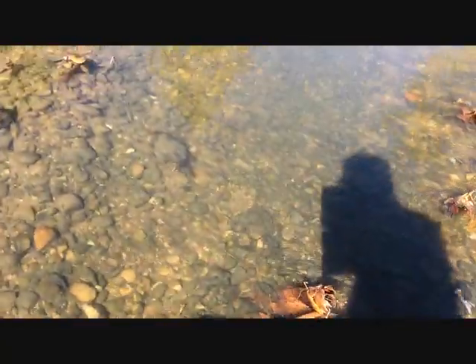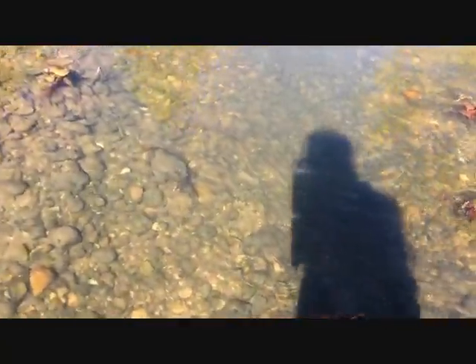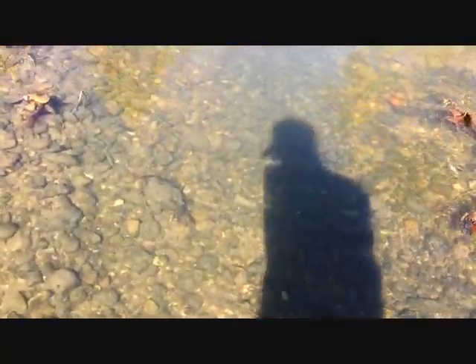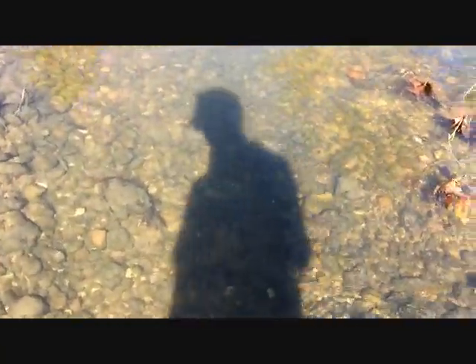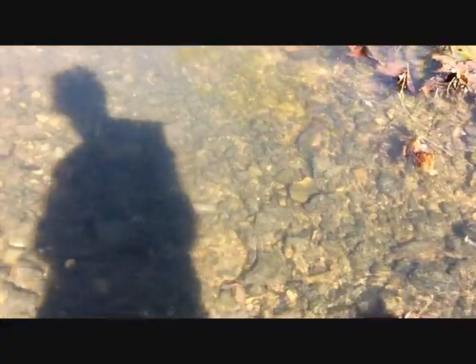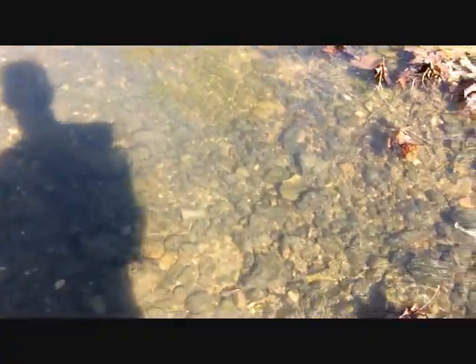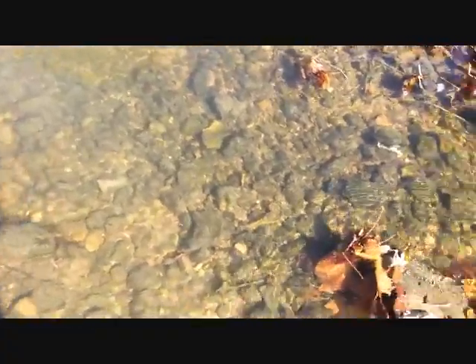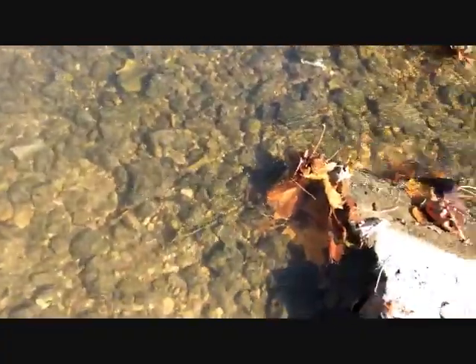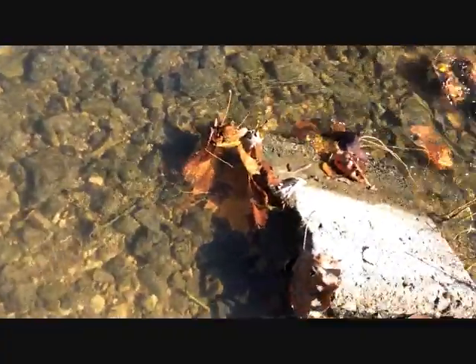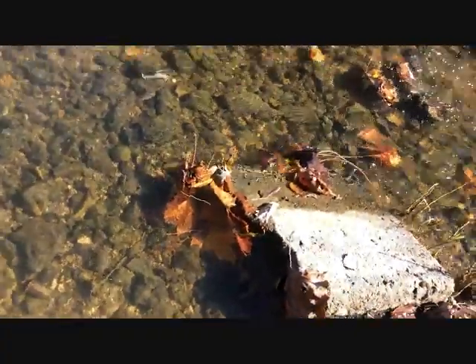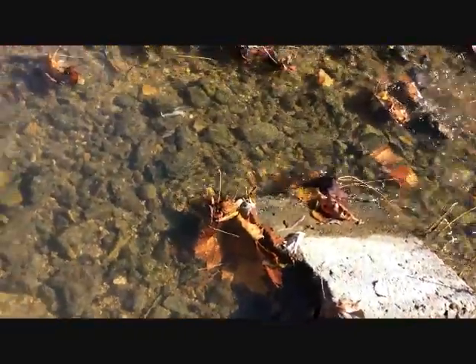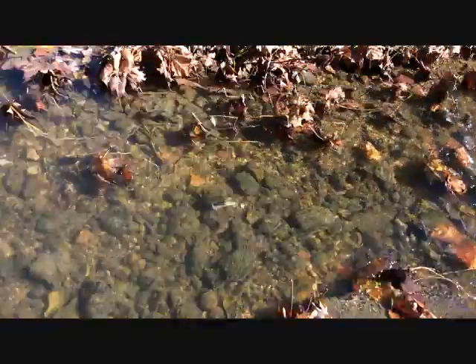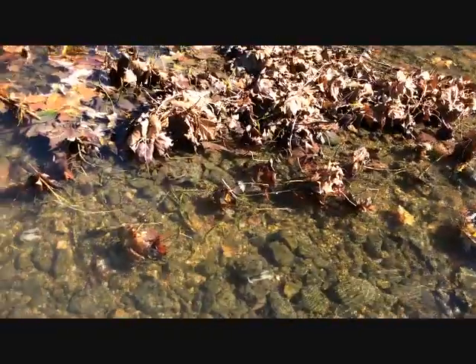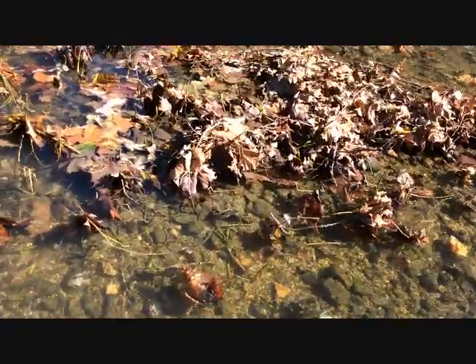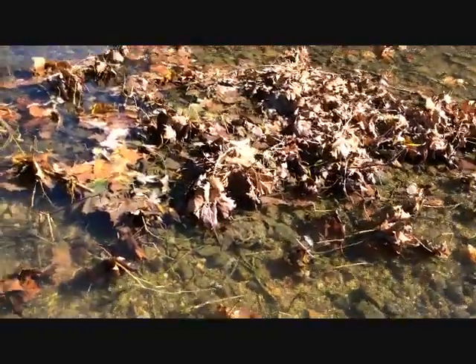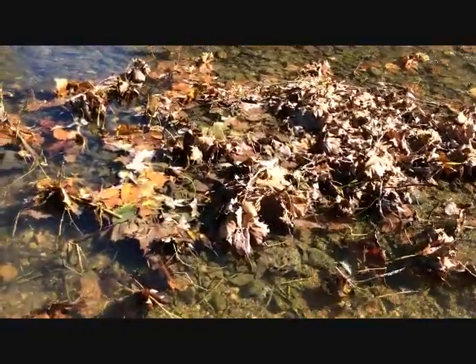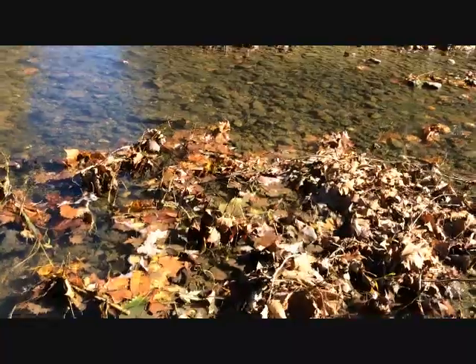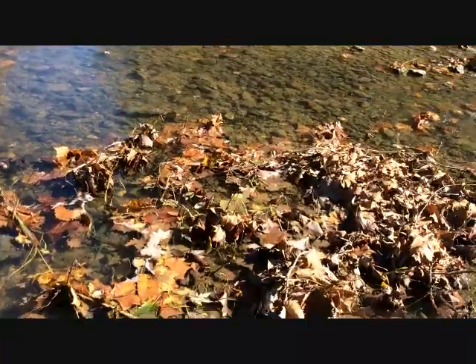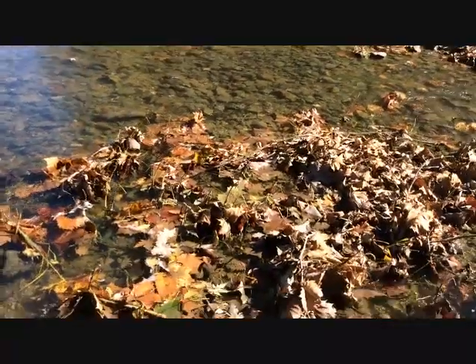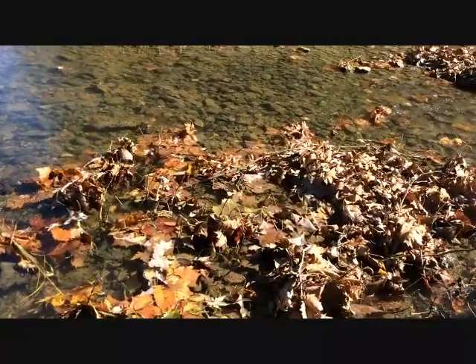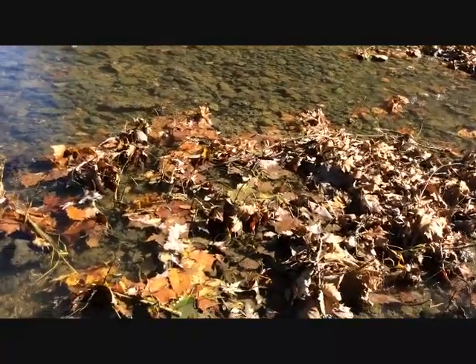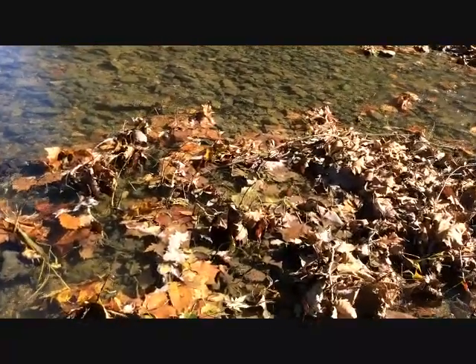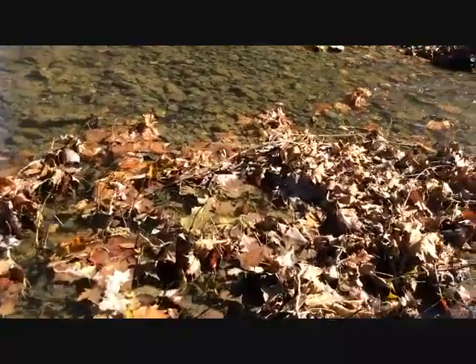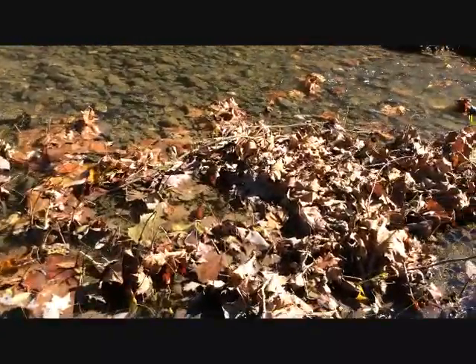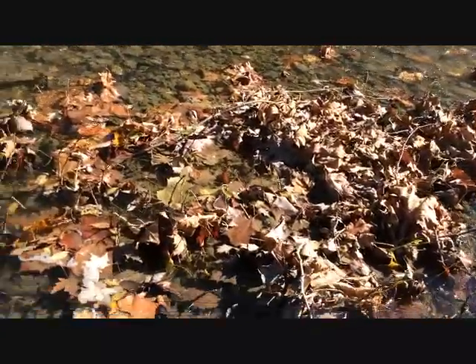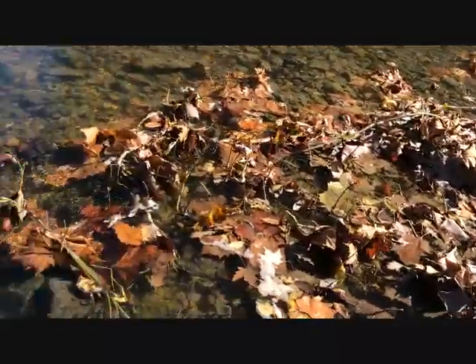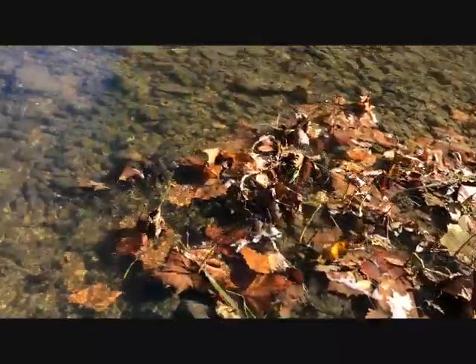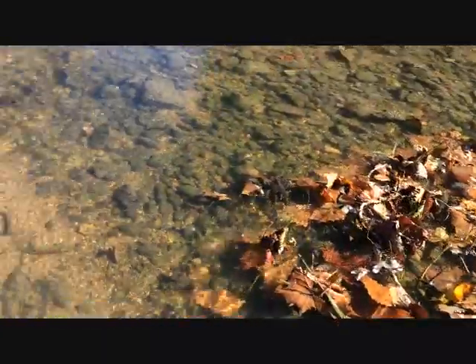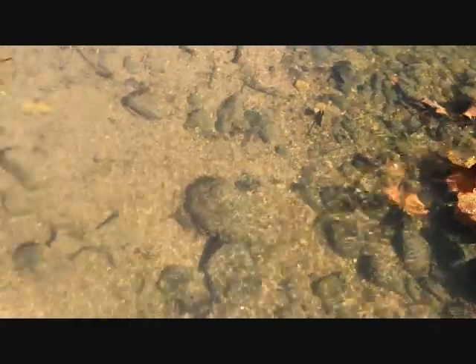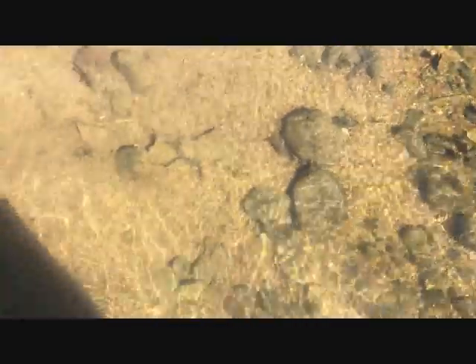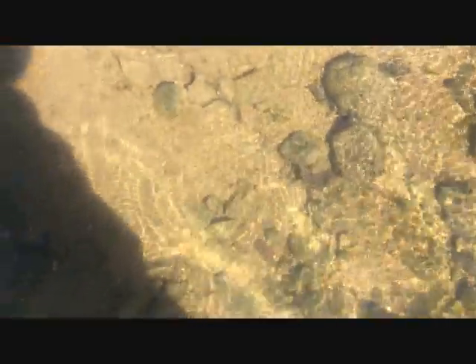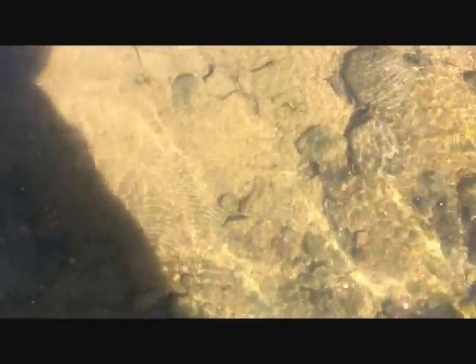This creek is actually very healthy. I find such things as hellgrammites, crayfish, caddisfly, water pennies, stoneflies — a little bit of everything in here.